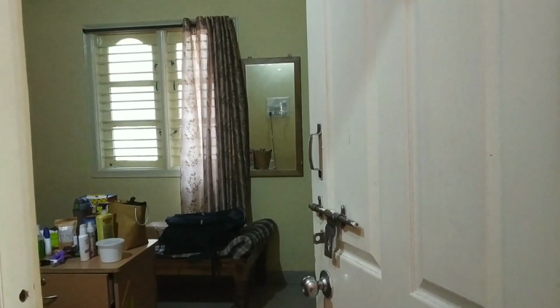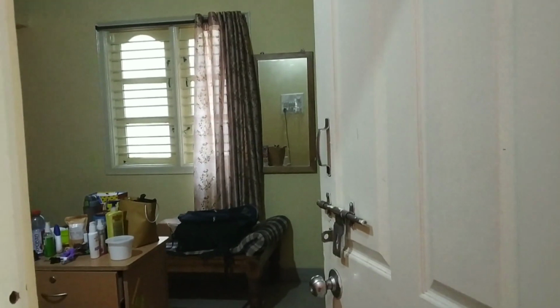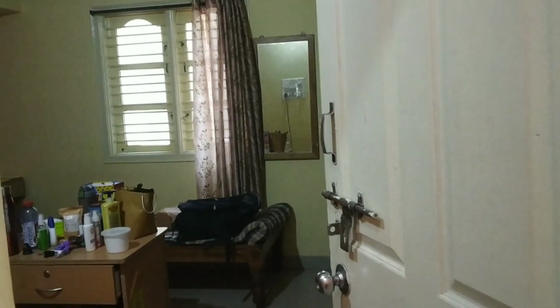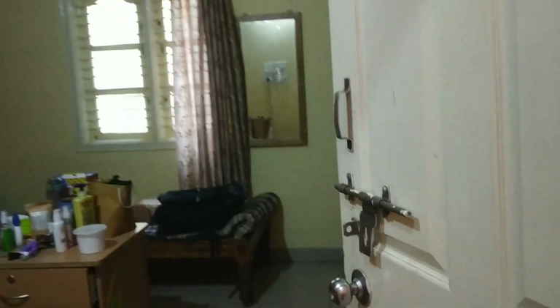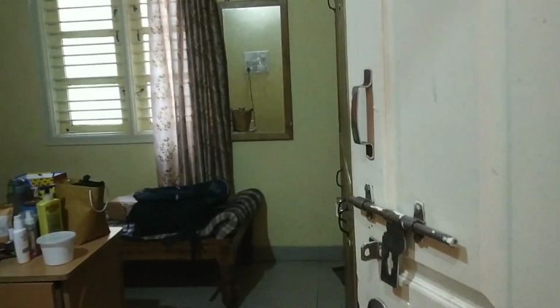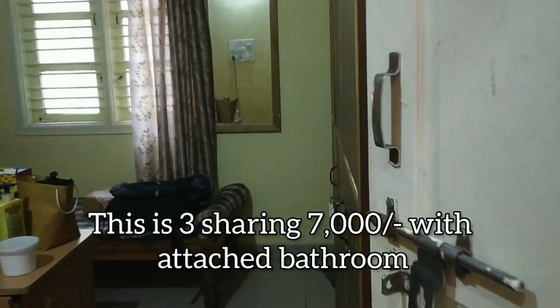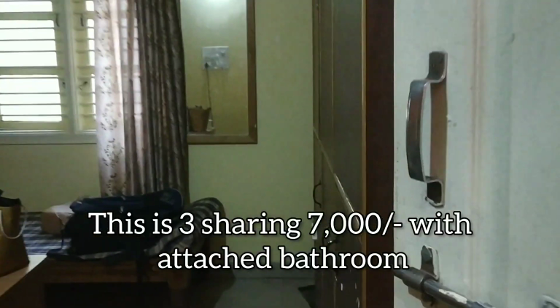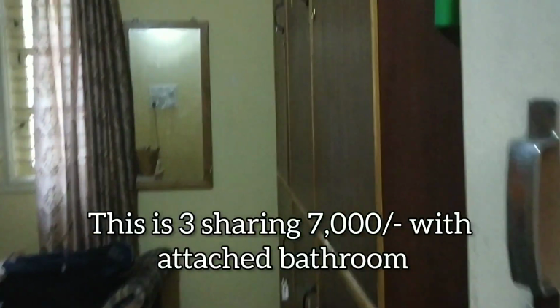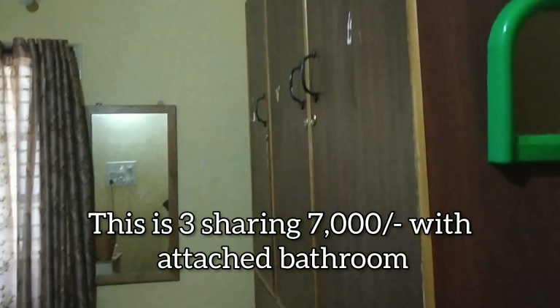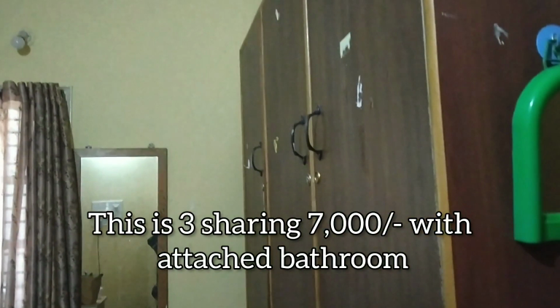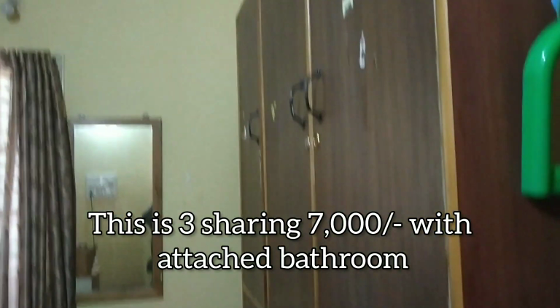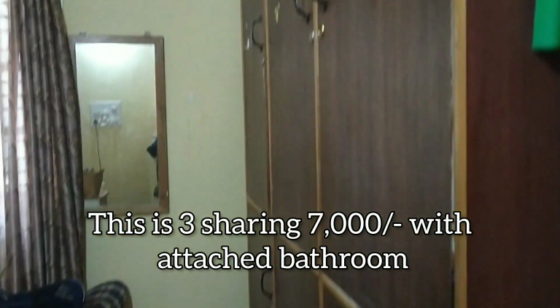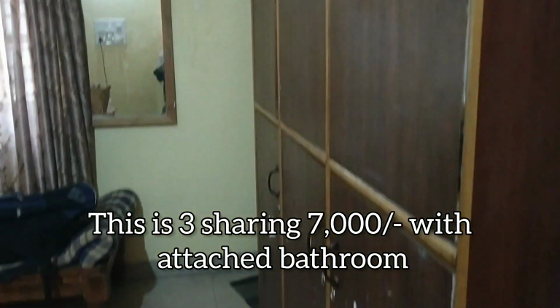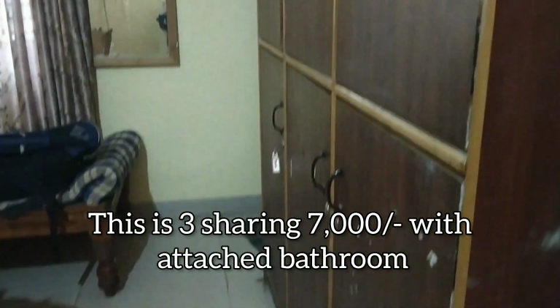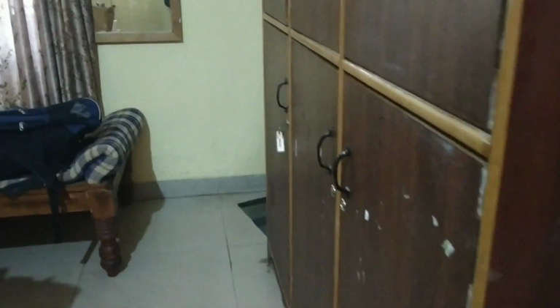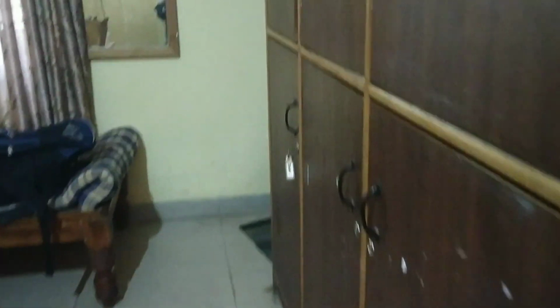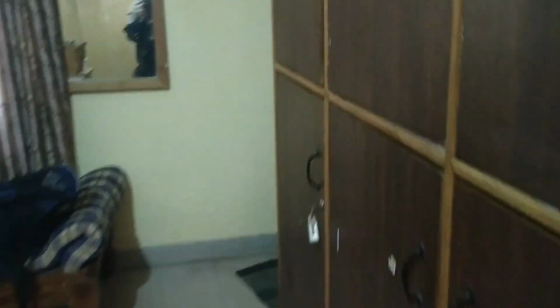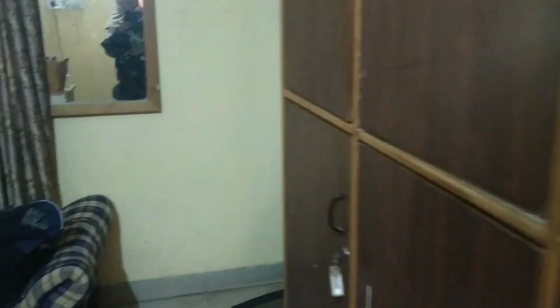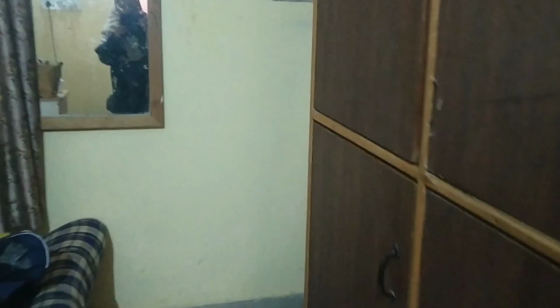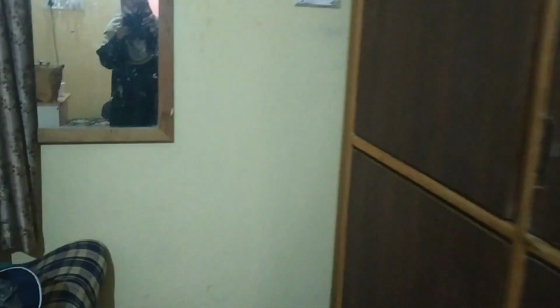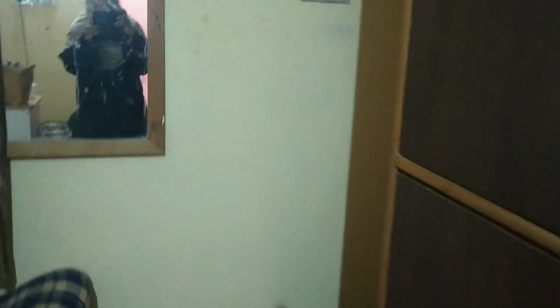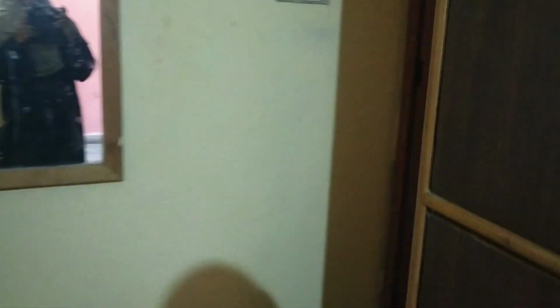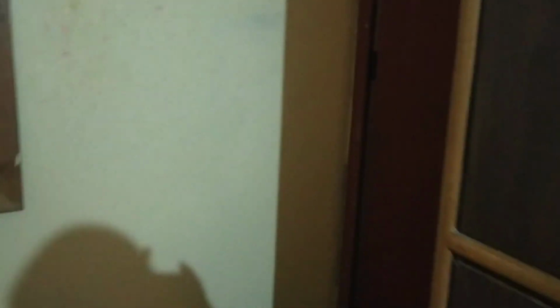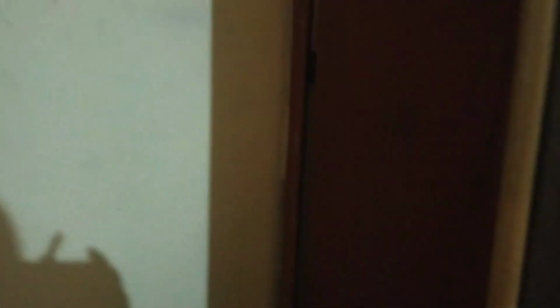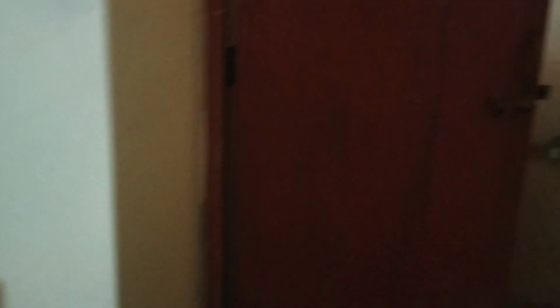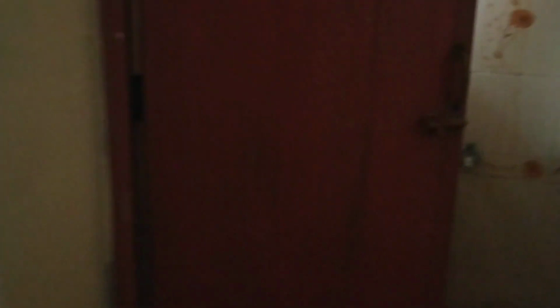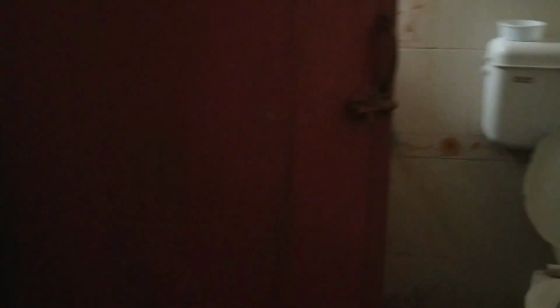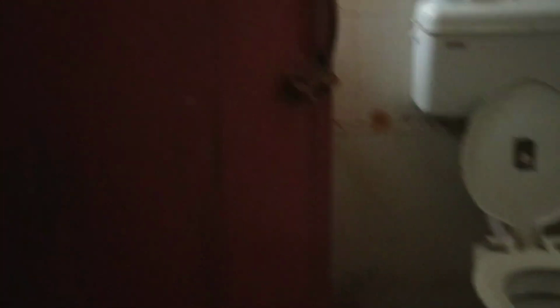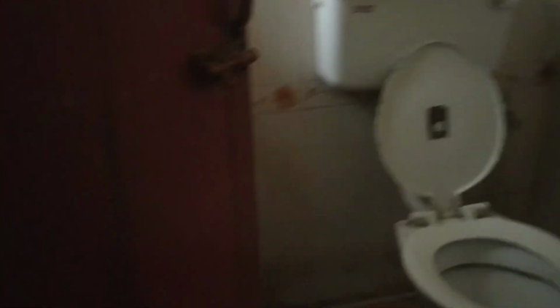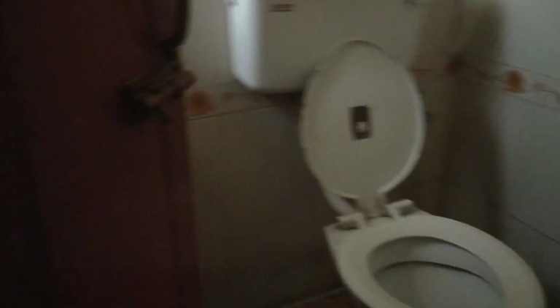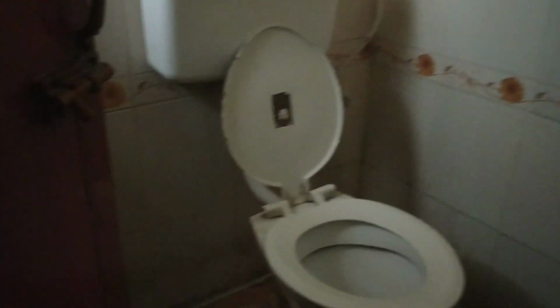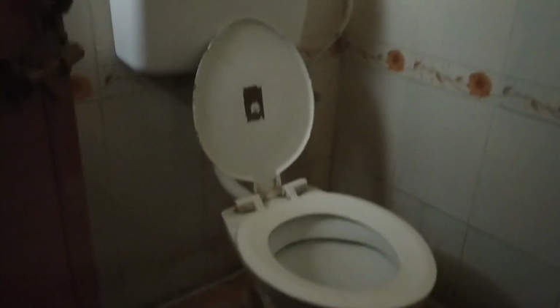This is a room — two sharing. There are three beds, three sharing. This is a stacked bathroom.